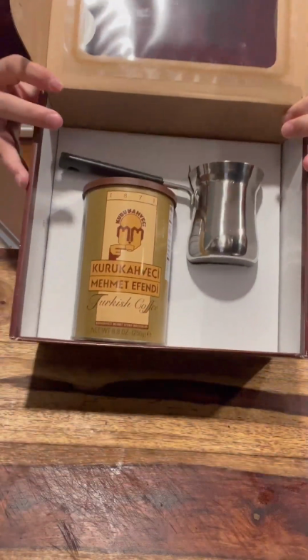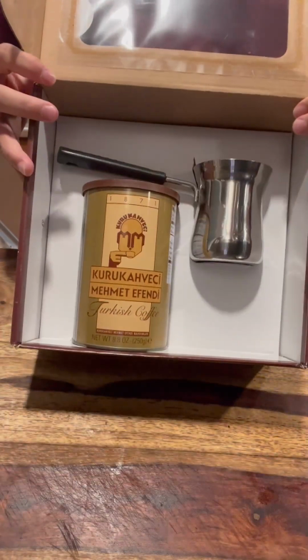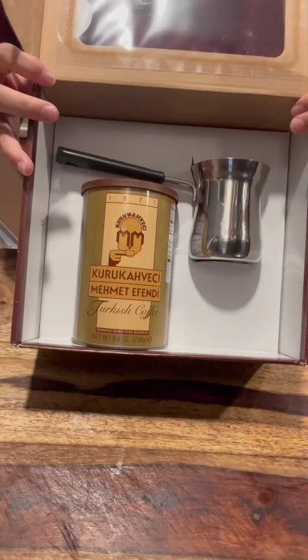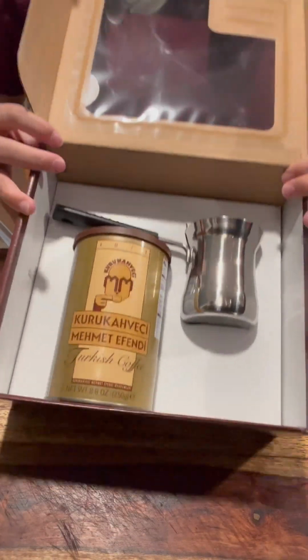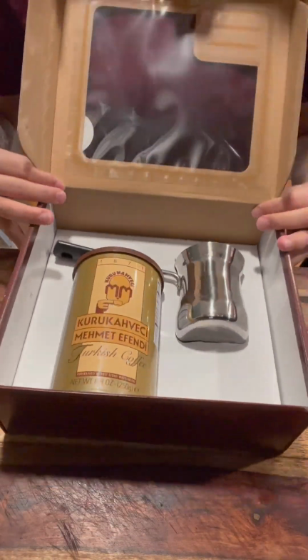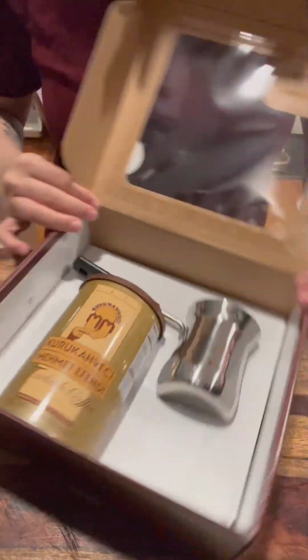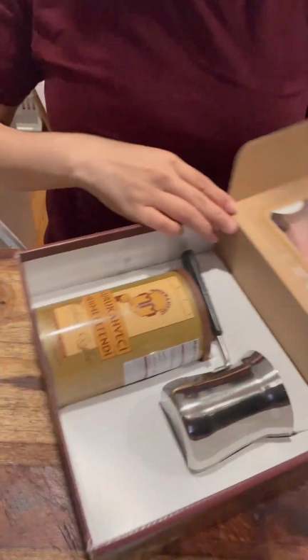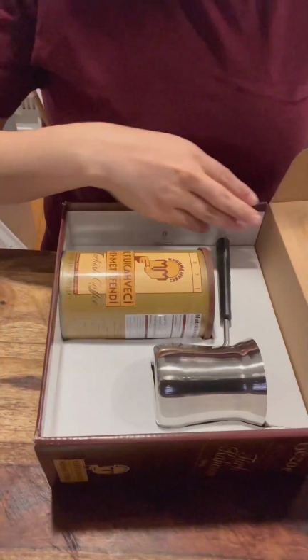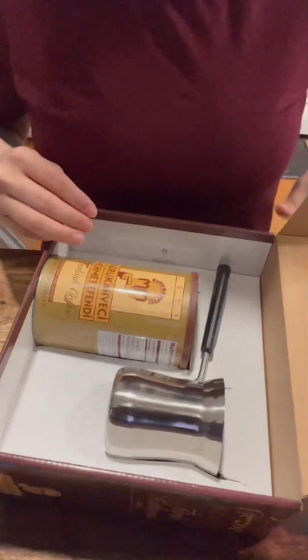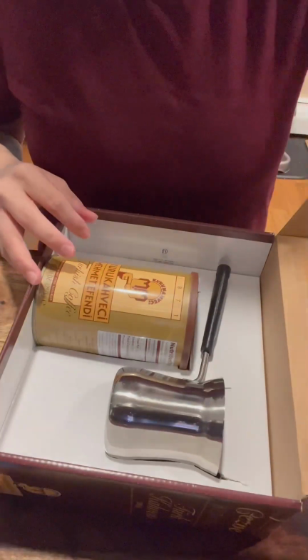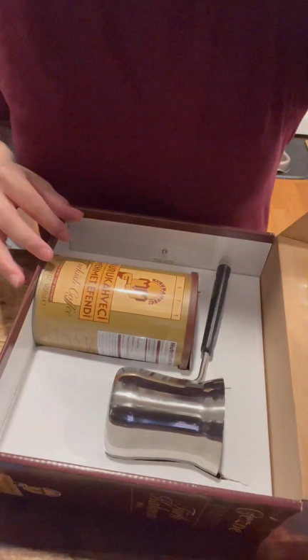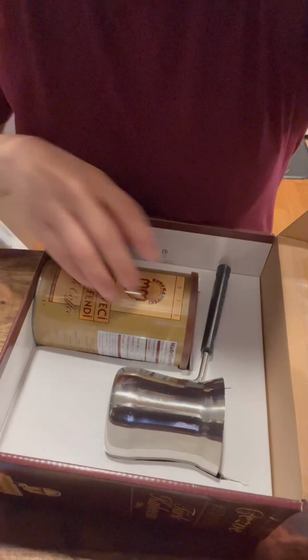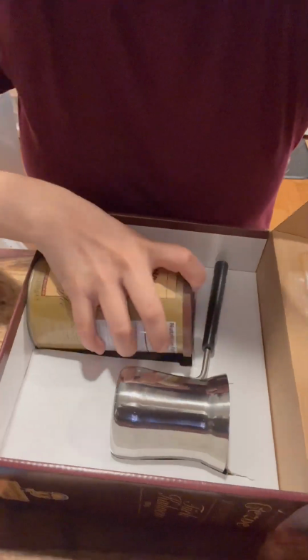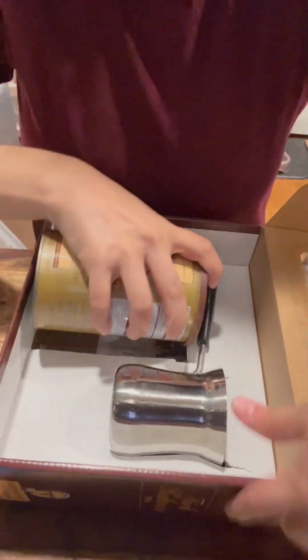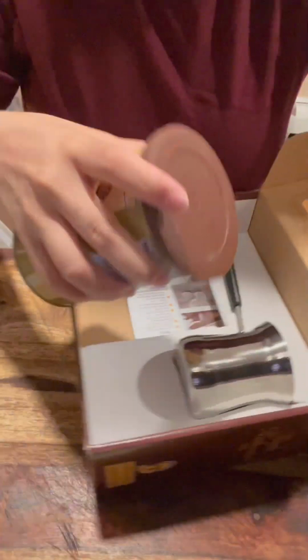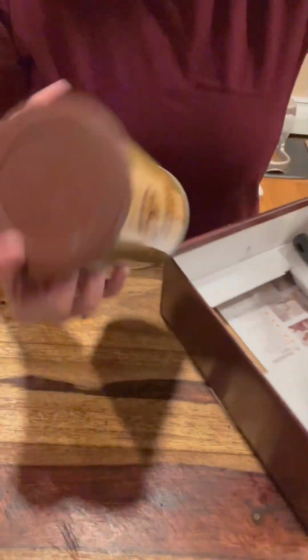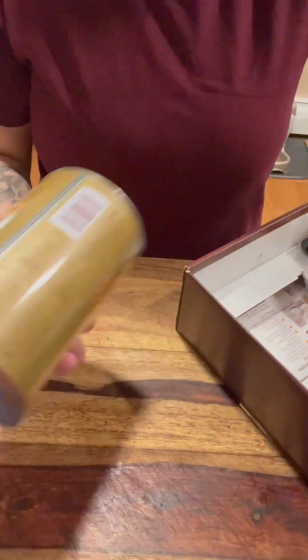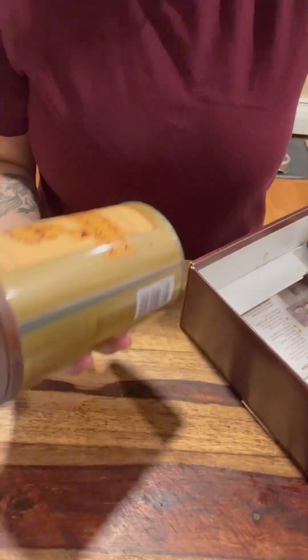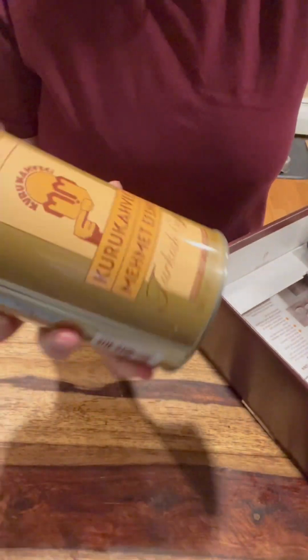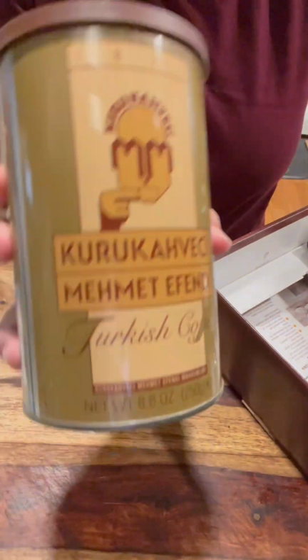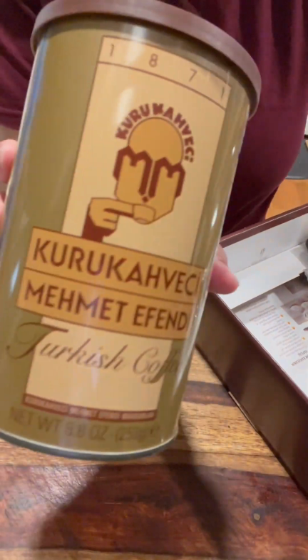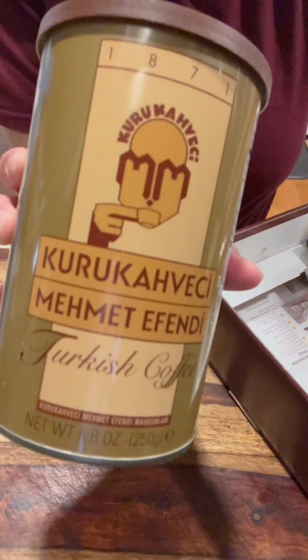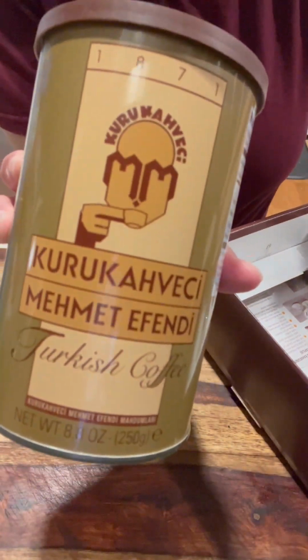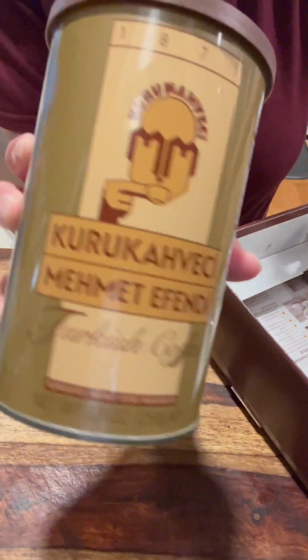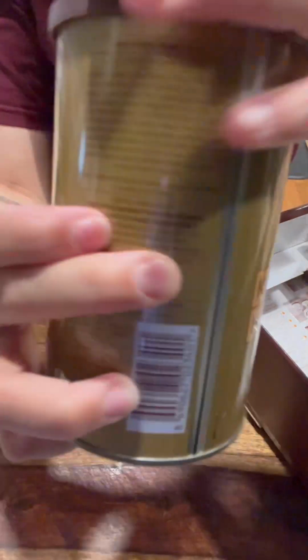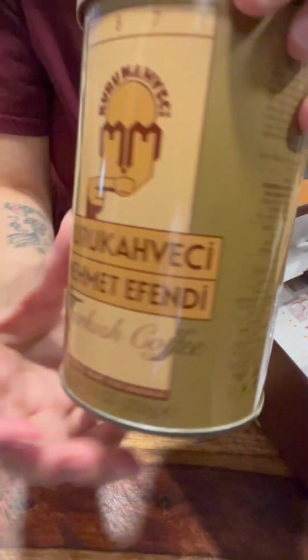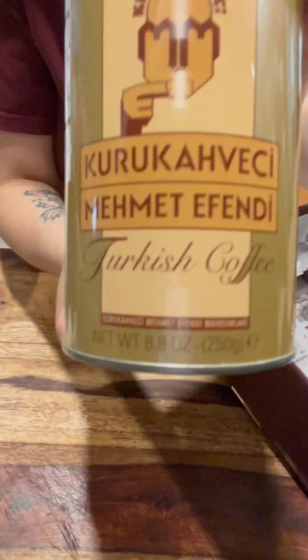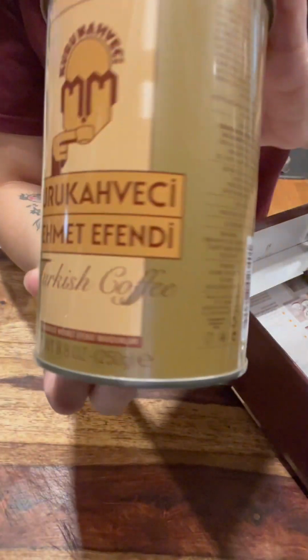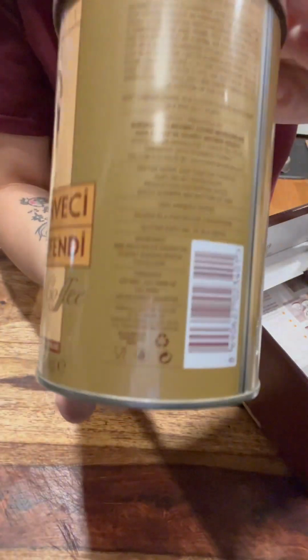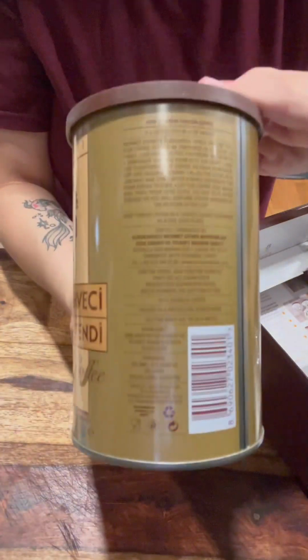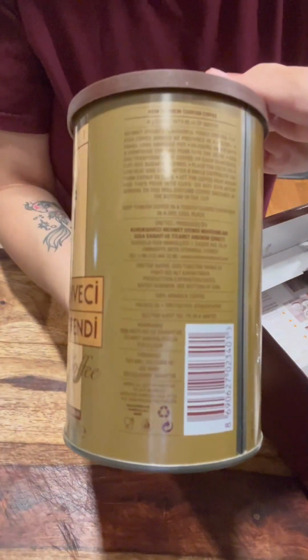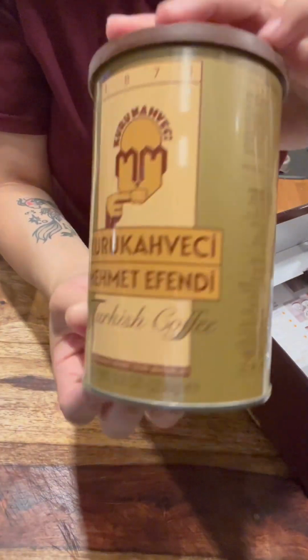A brief history: it goes back to the 15th century and it was introduced to the Ottoman Empire by traders.